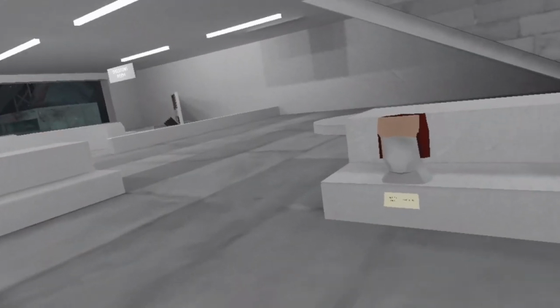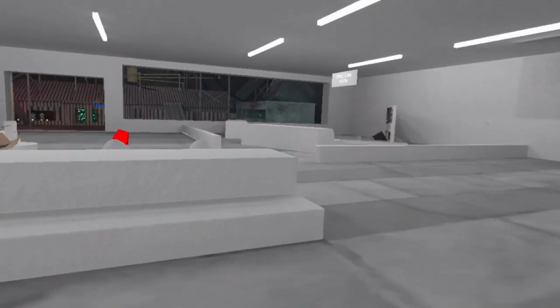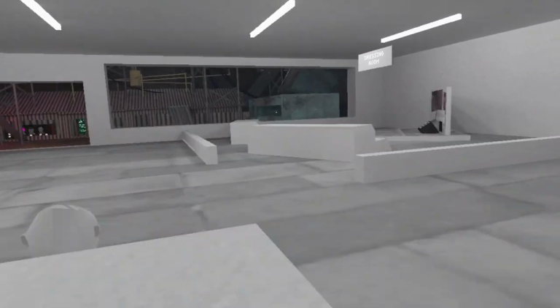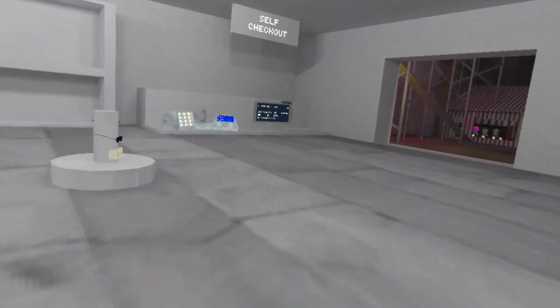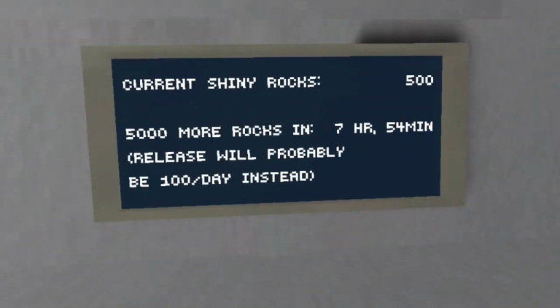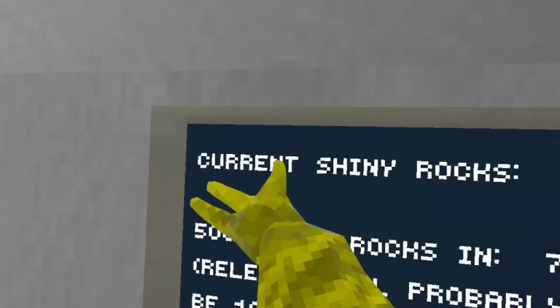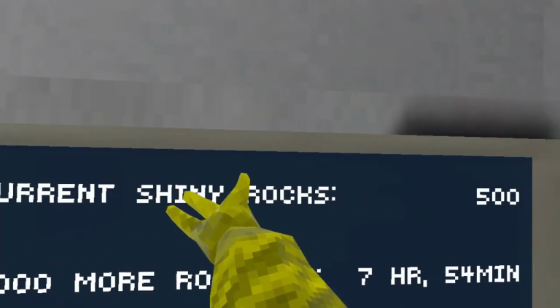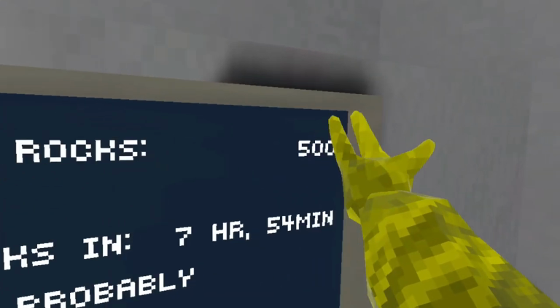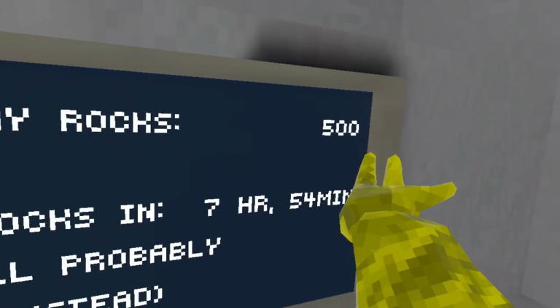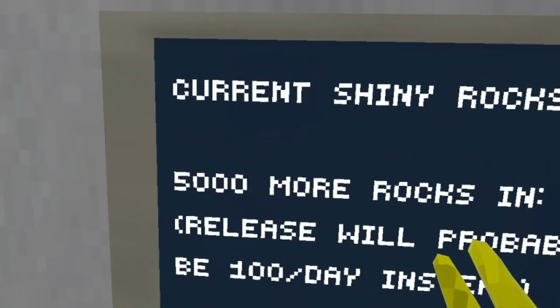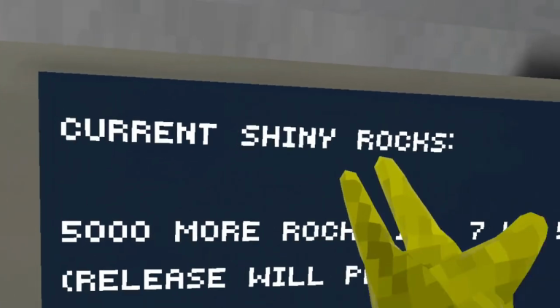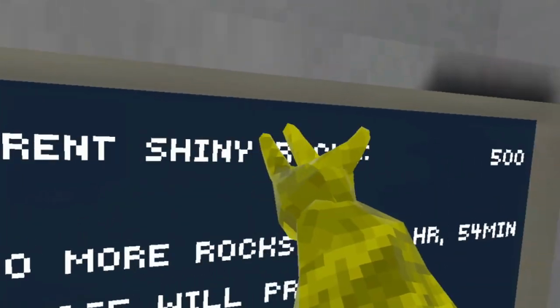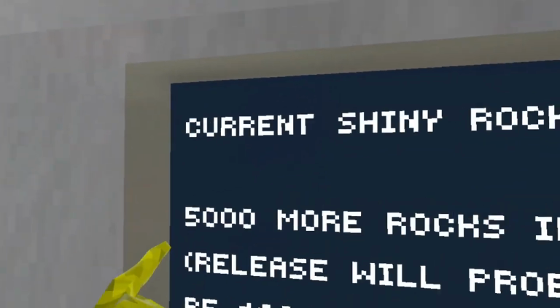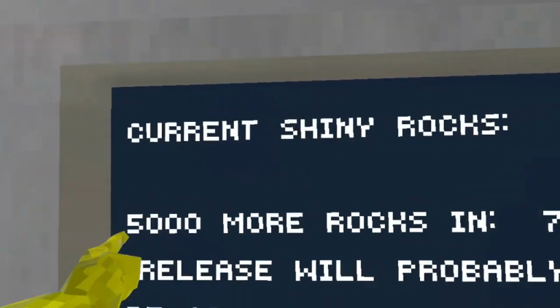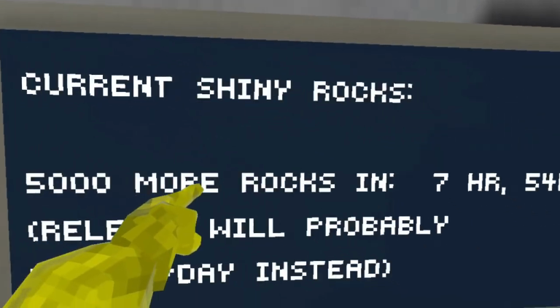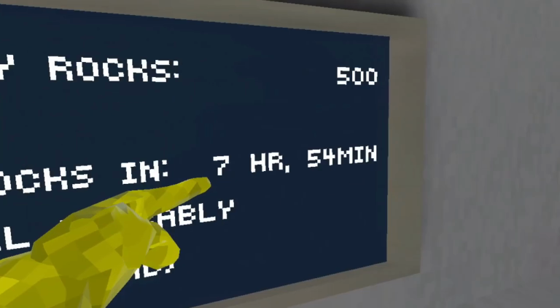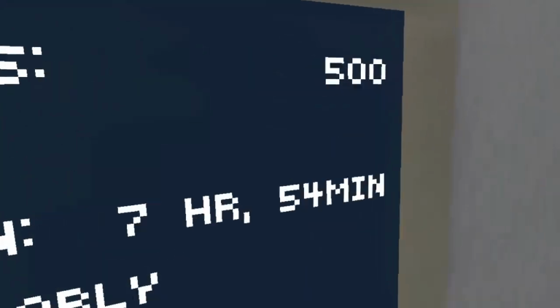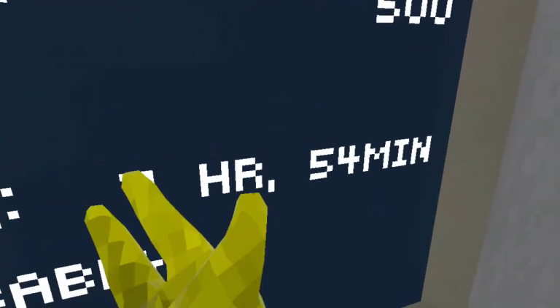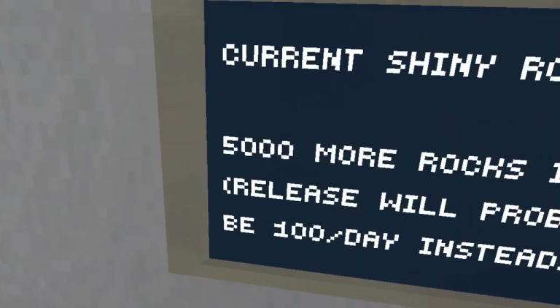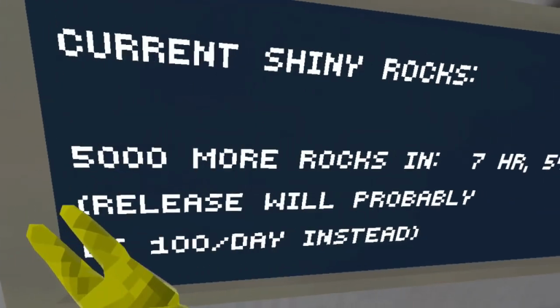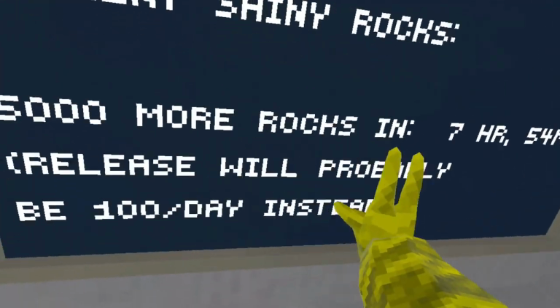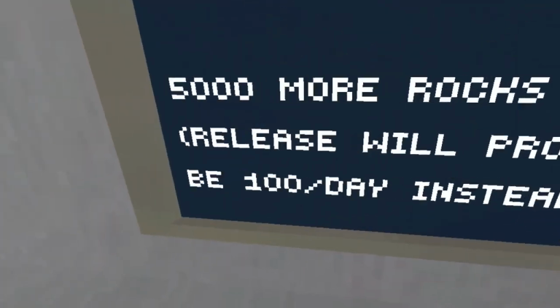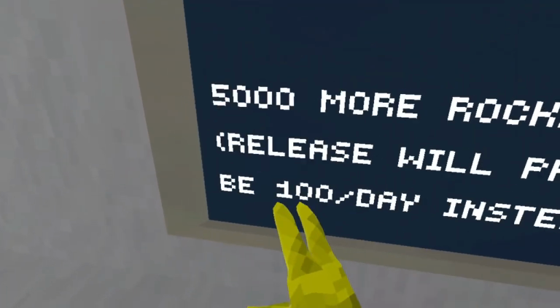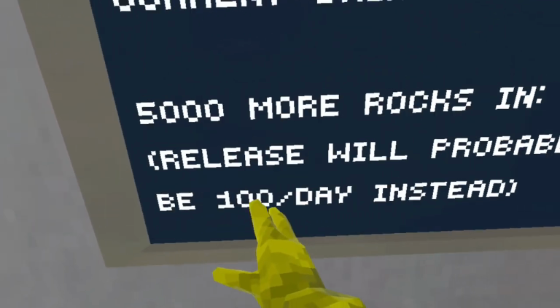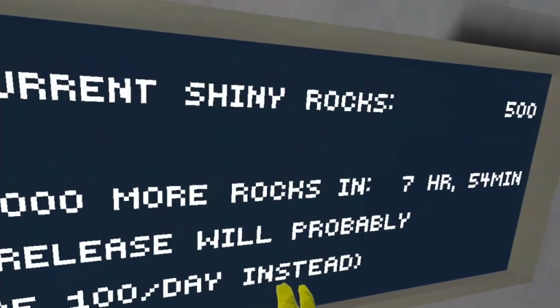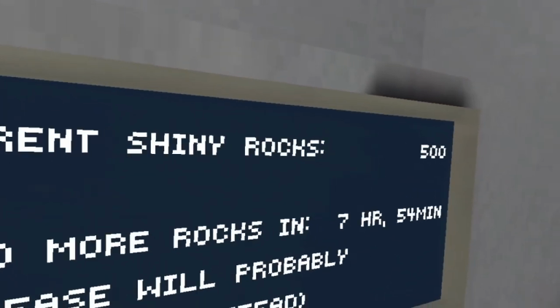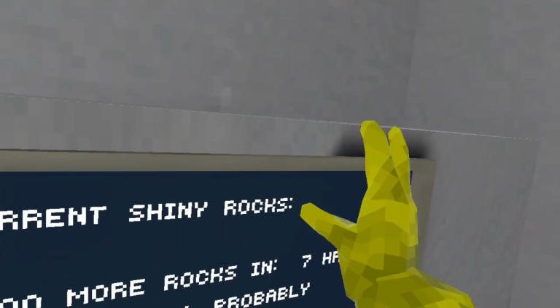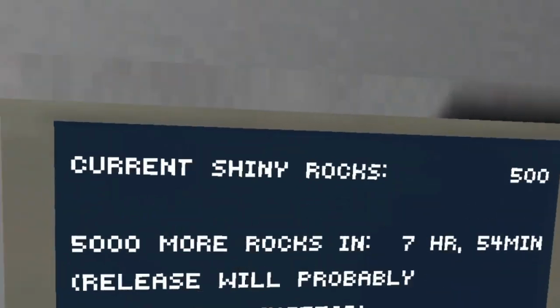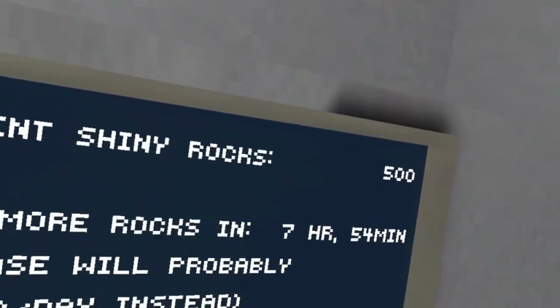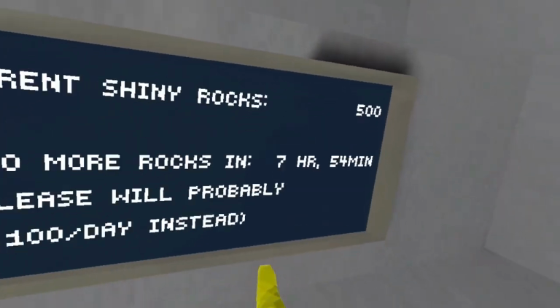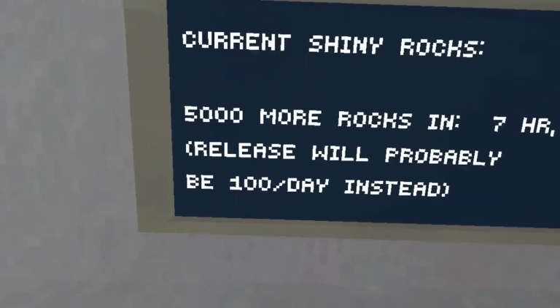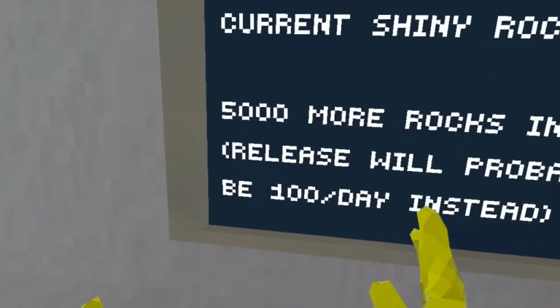You might be asking how much. Well, you start with 5,000 shiny rocks, and you get 5,000 every day for this many hours. Once it actually is released, it'll be 100 a day, but if you are in the beta, you can get really easy money really quickly.